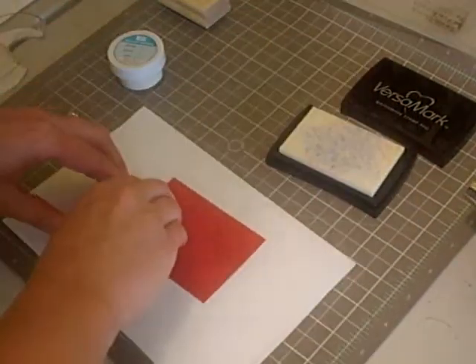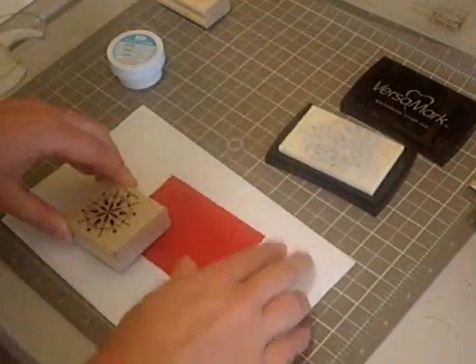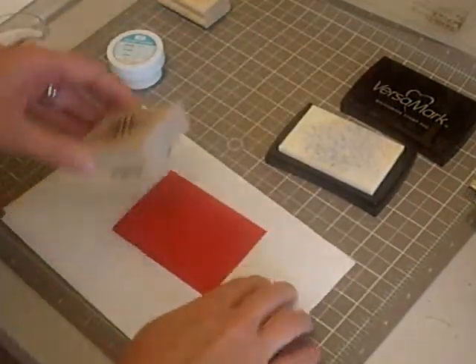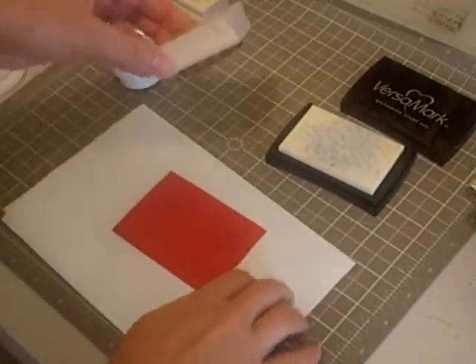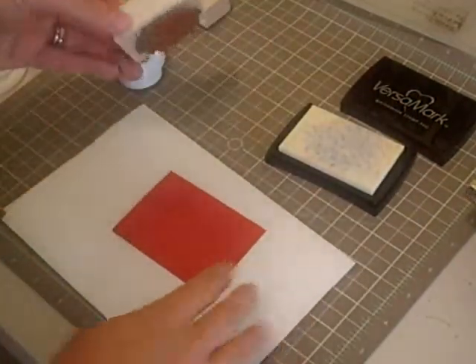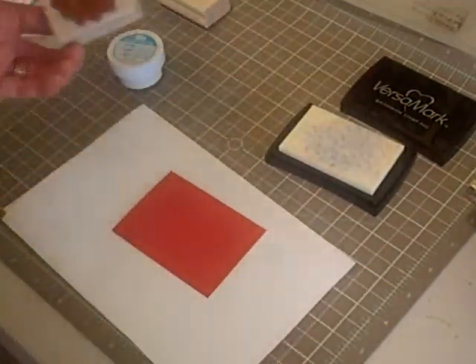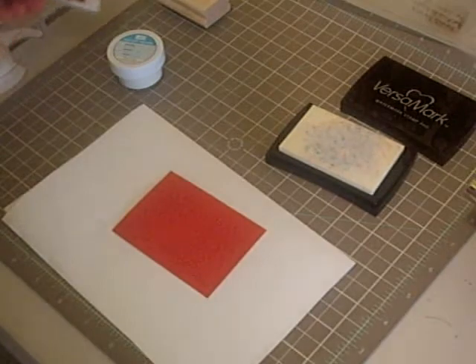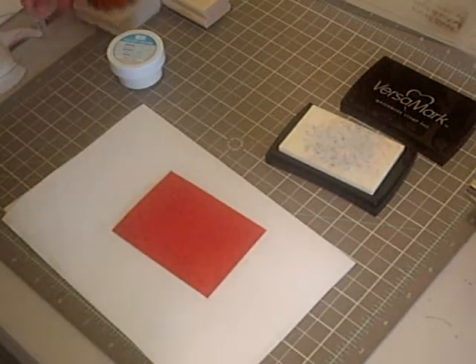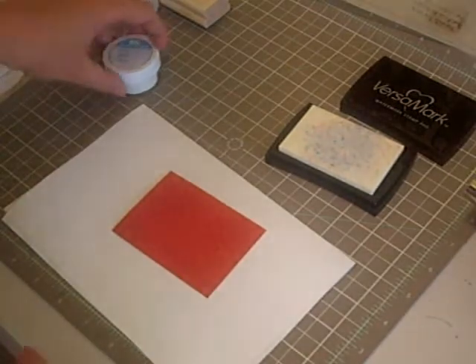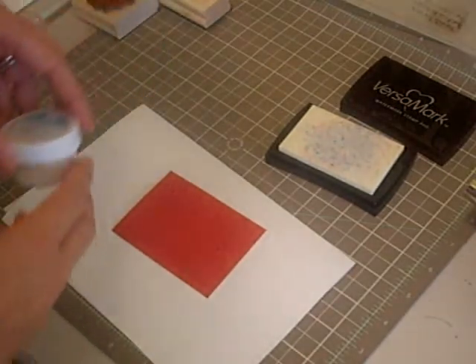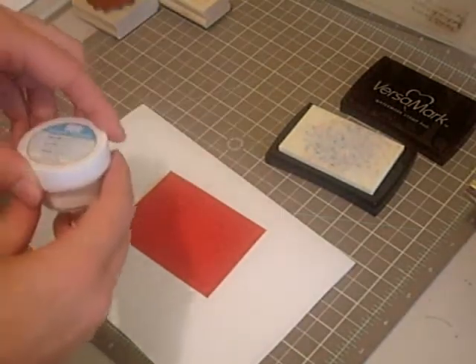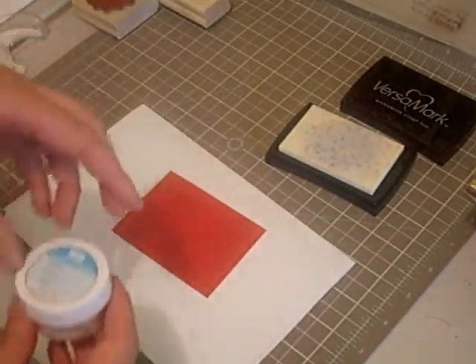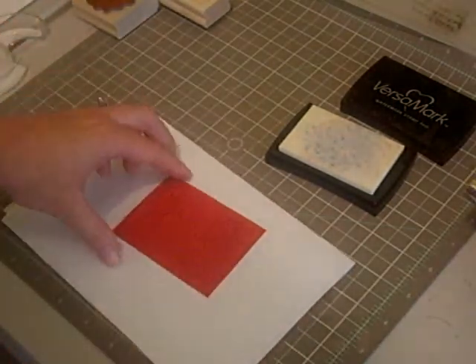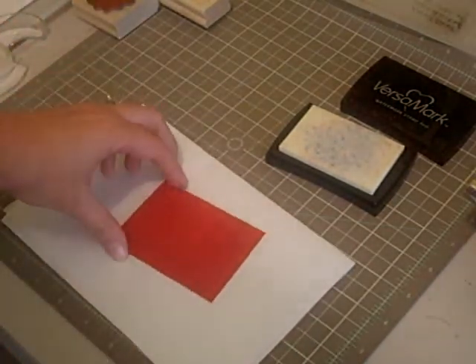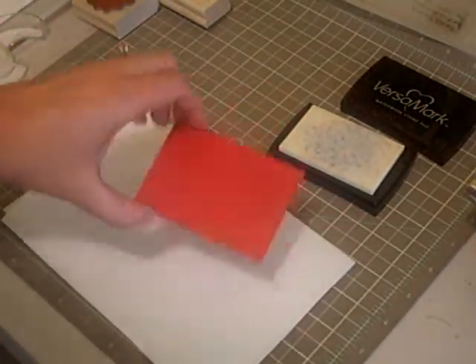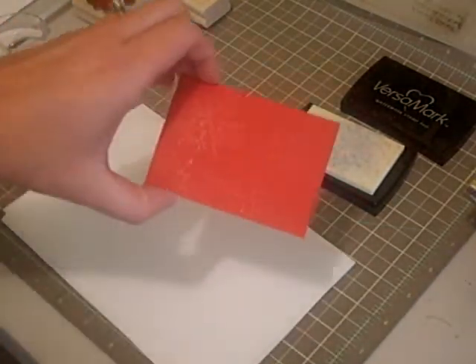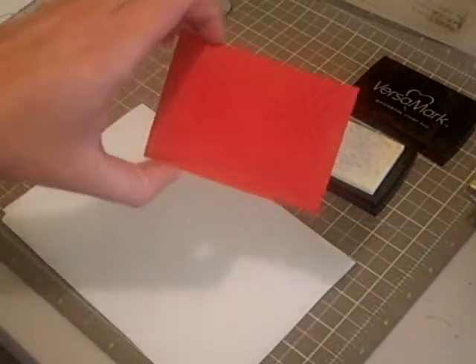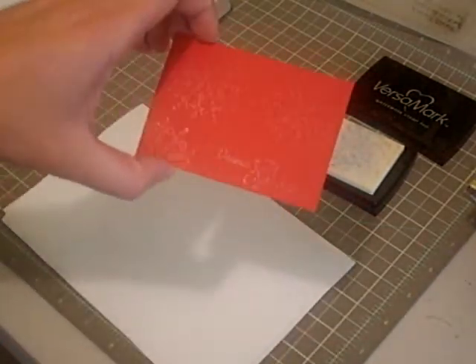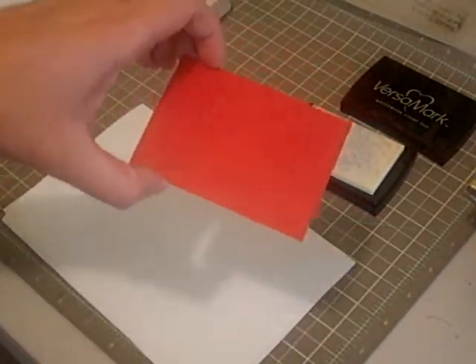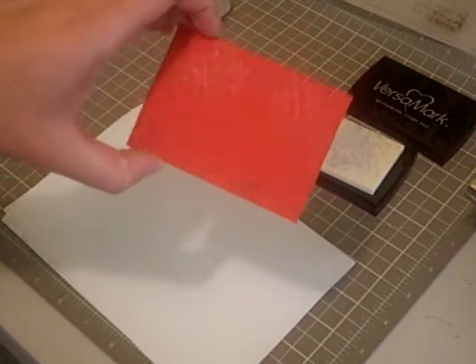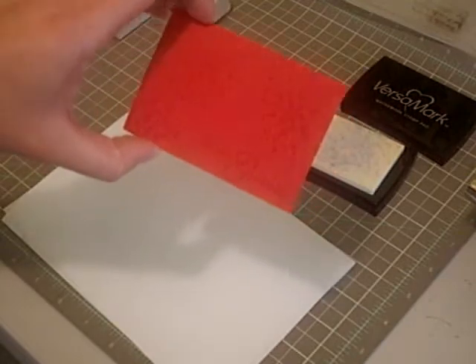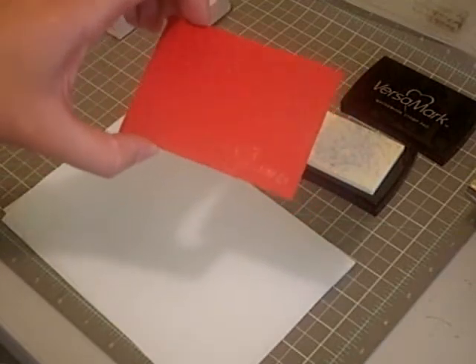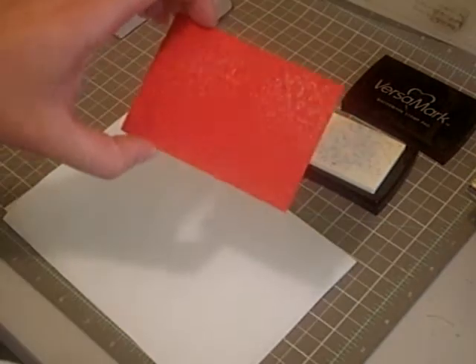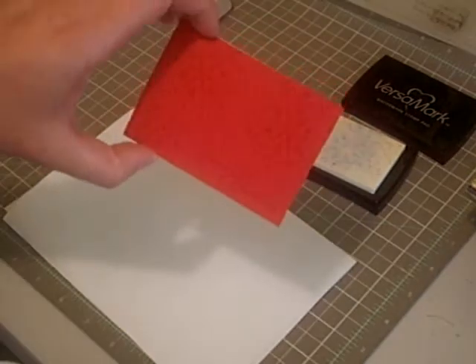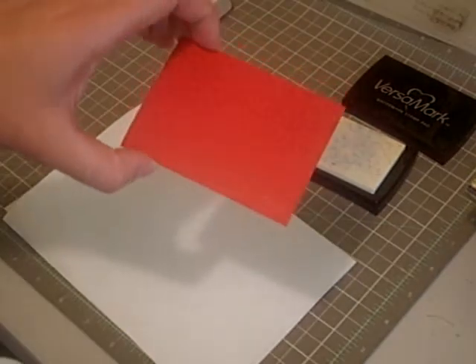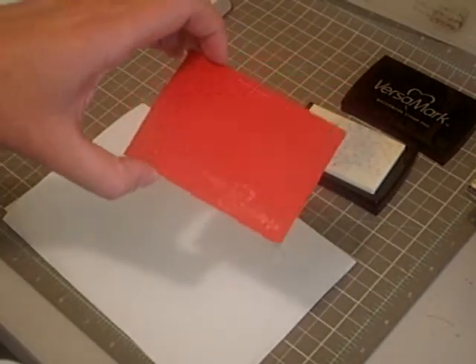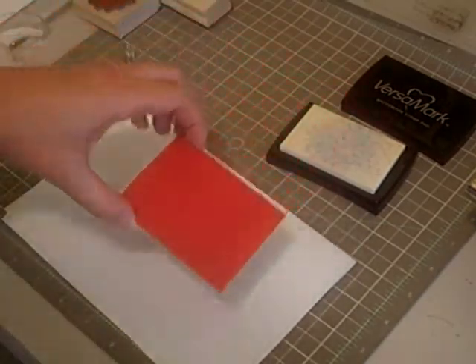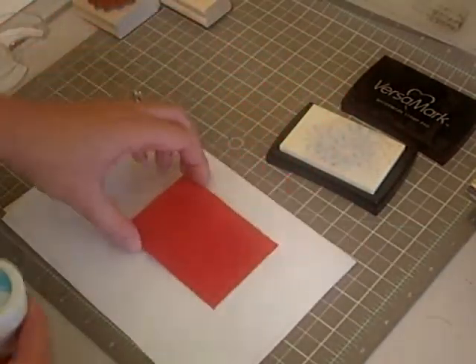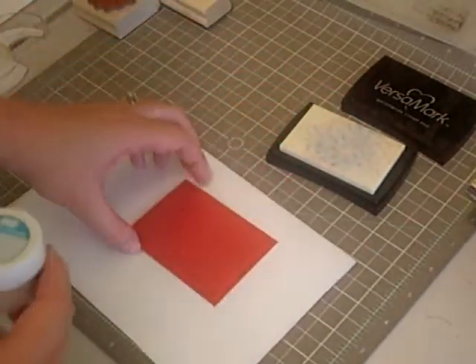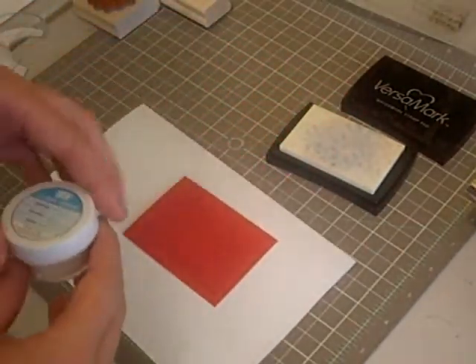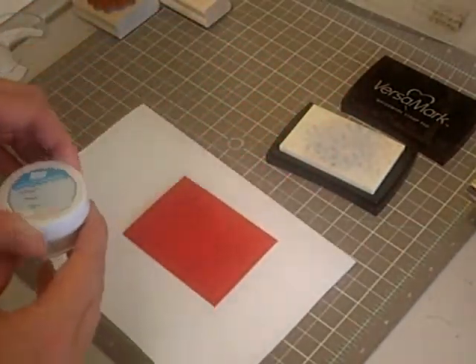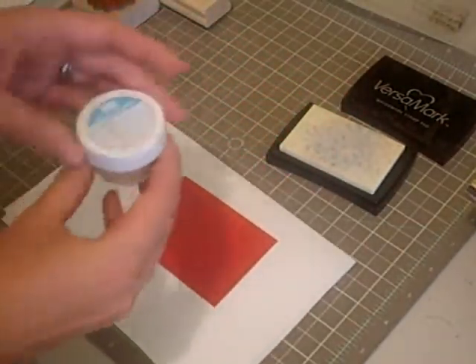I like to keep a scratch piece of paper underneath my cardstock. I'm not sure if you can see, but there's like a watermark effect when you just leave your VersaMark by itself. It stays sticky for a couple minutes.